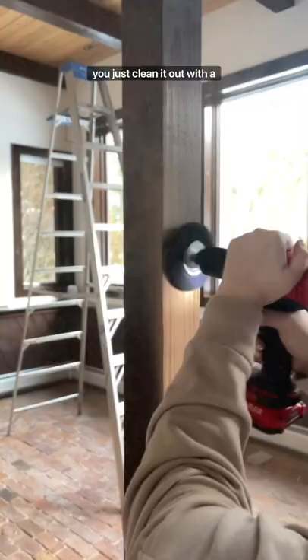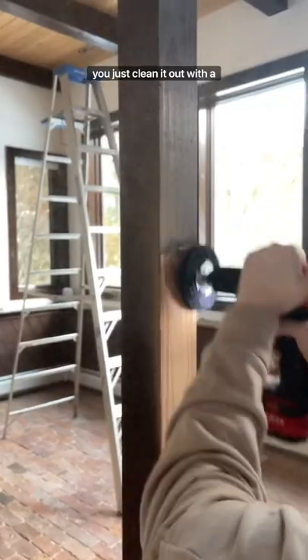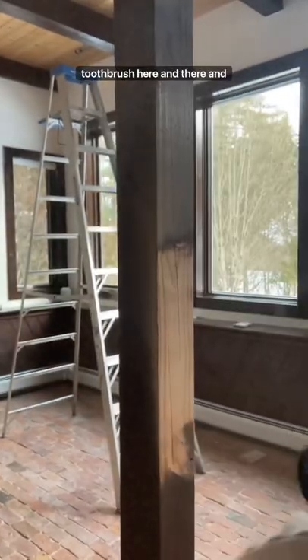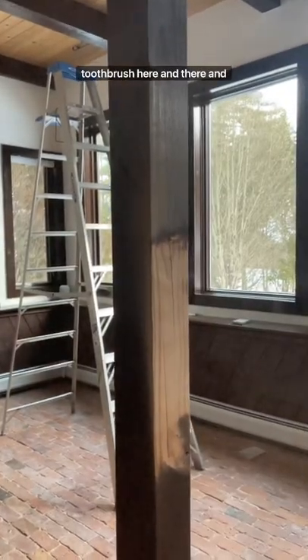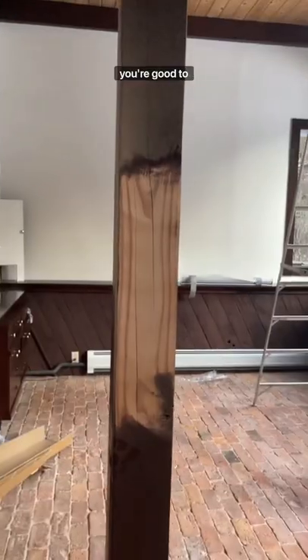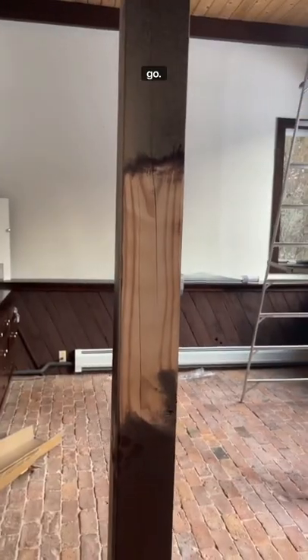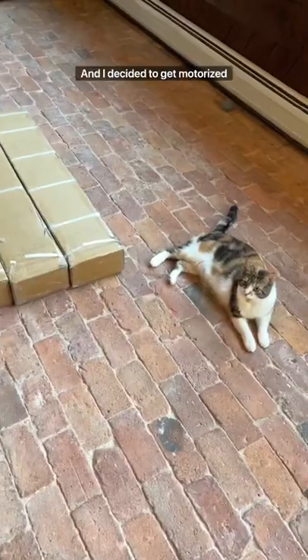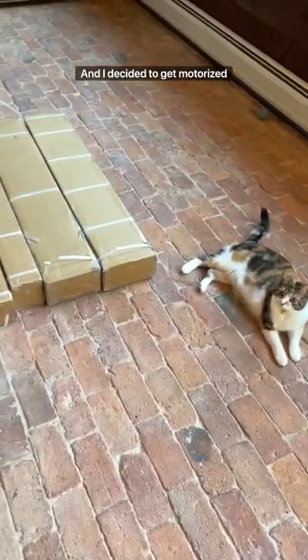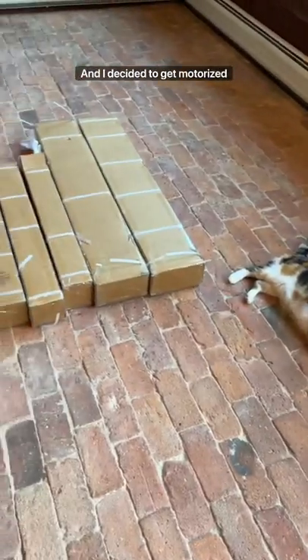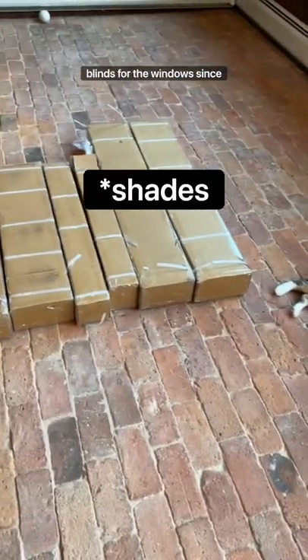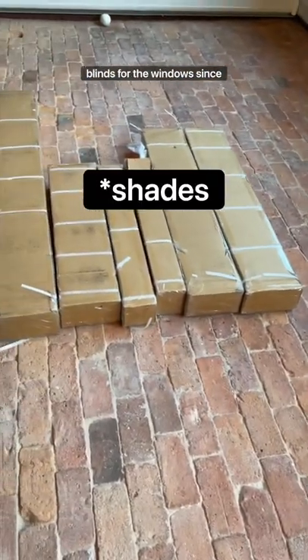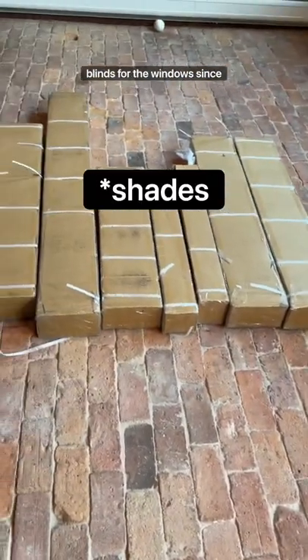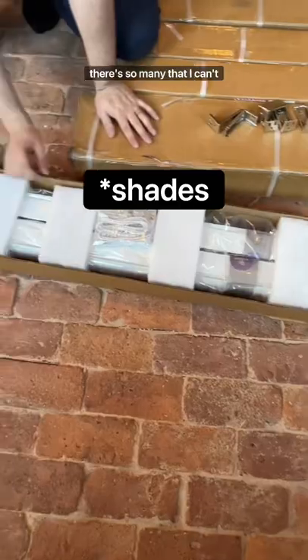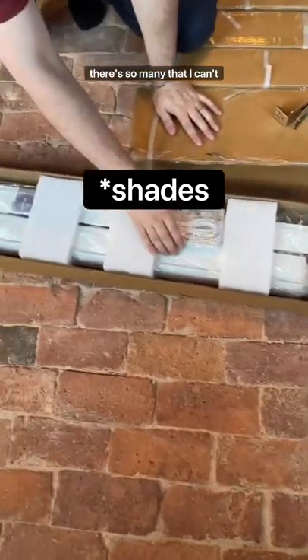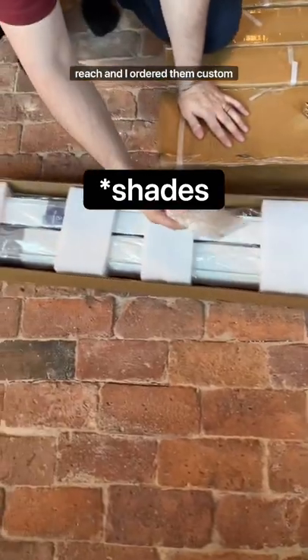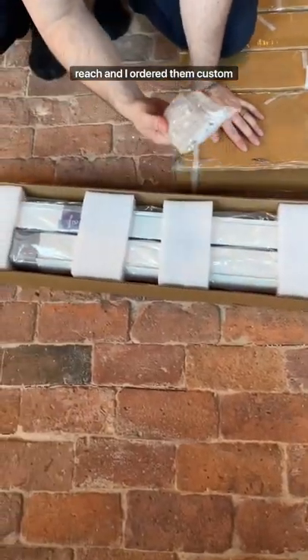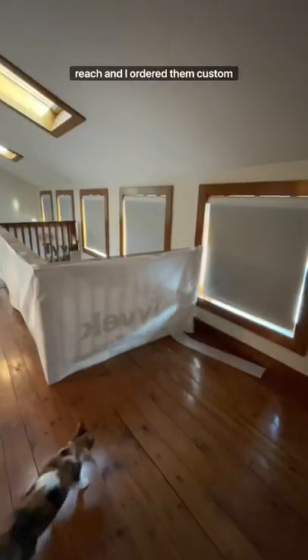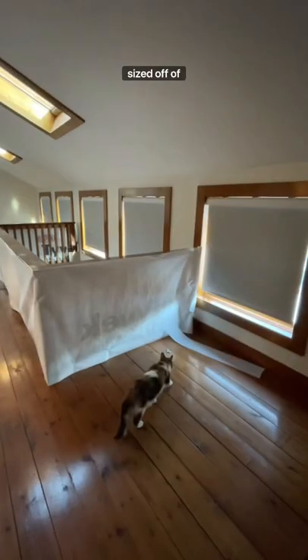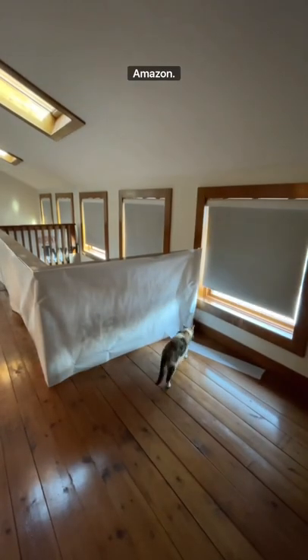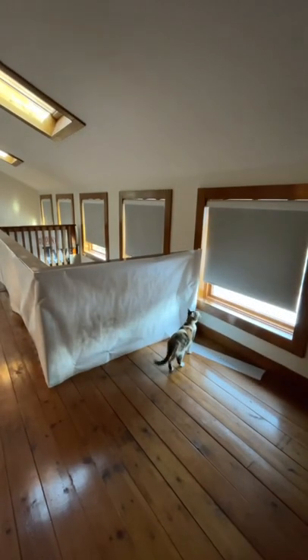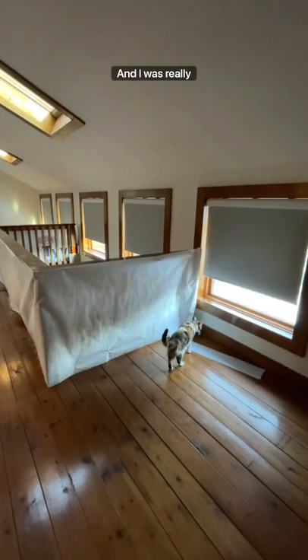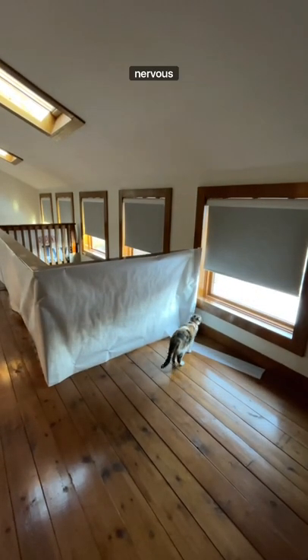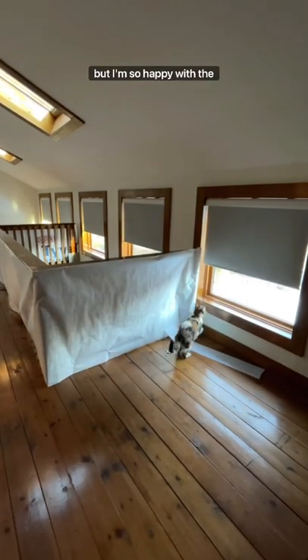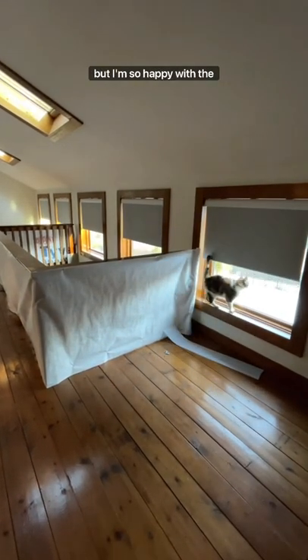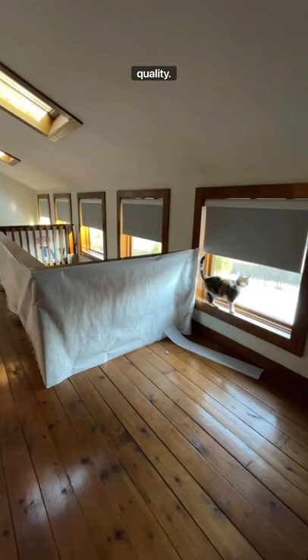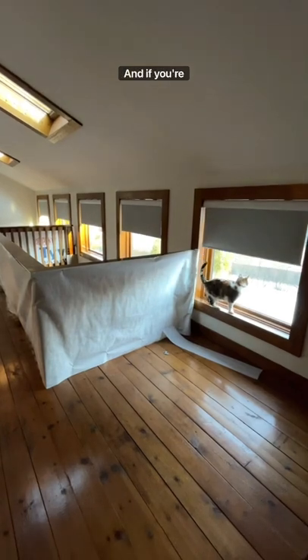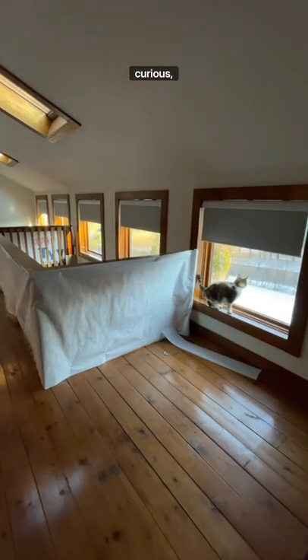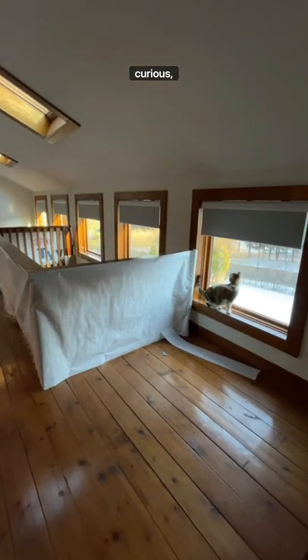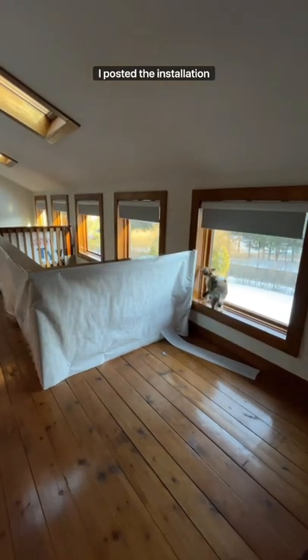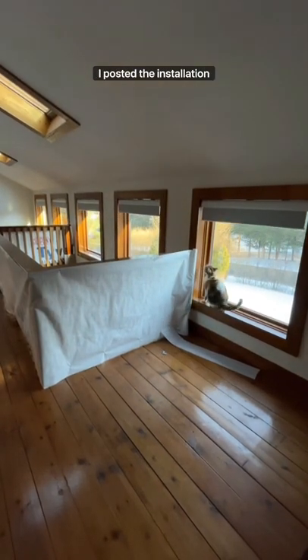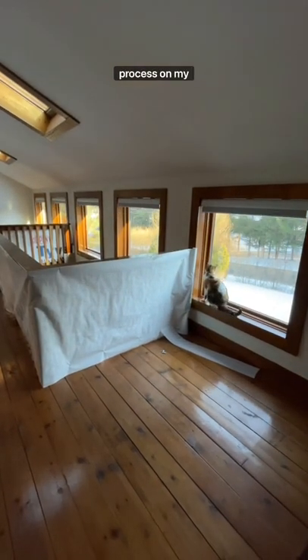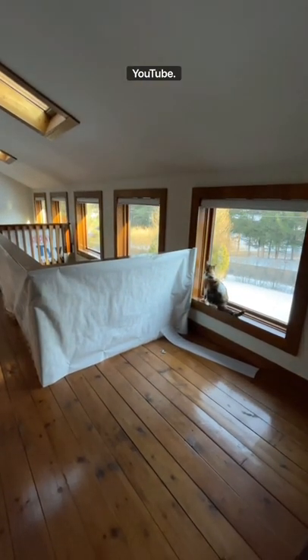You just clean it out with a toothbrush here and there, and you're good to go. I decided to get motorized blinds for the windows since there are so many that I can't reach, and I ordered them custom-sized off of Amazon. I was really nervous, but I'm so happy with the quality. If you're curious, I posted the installation process on my YouTube.